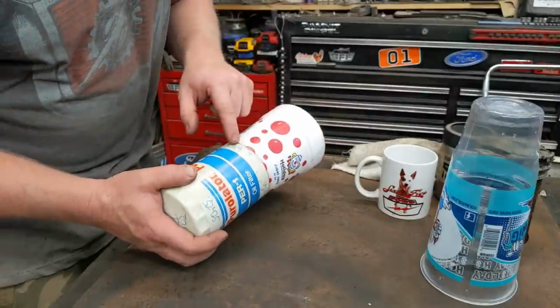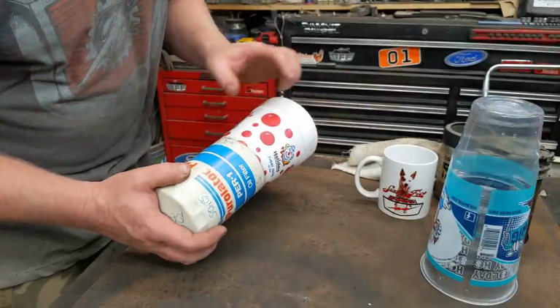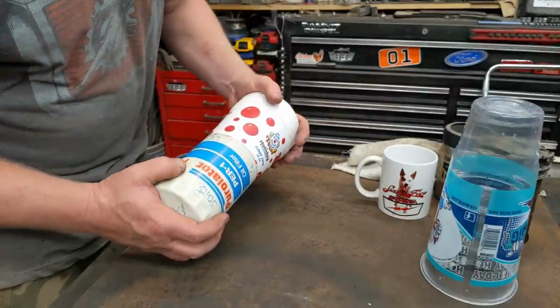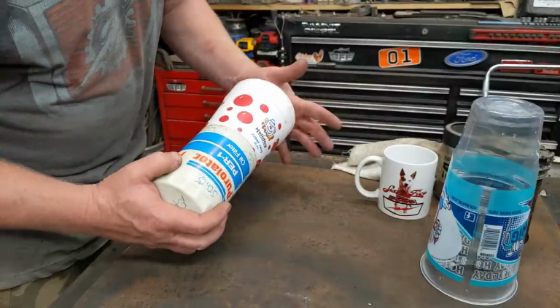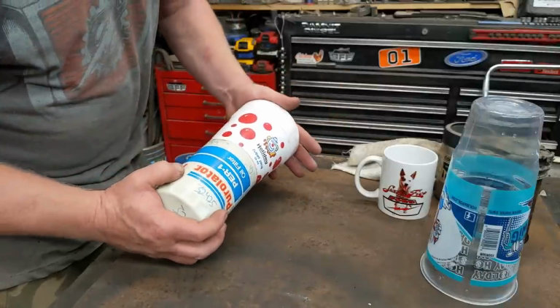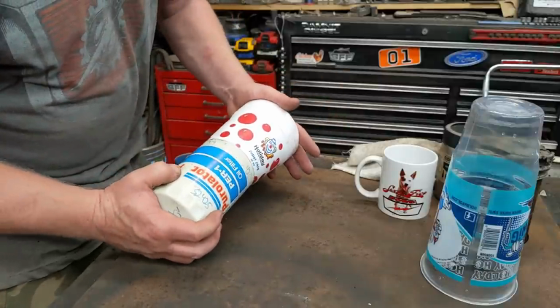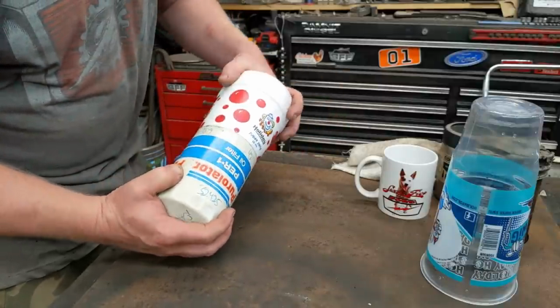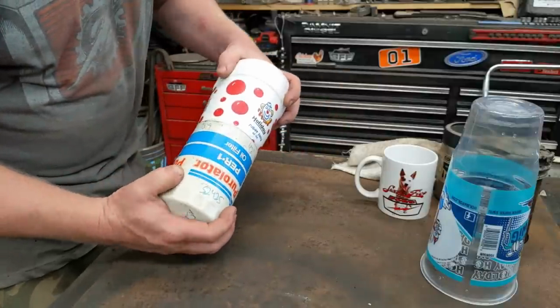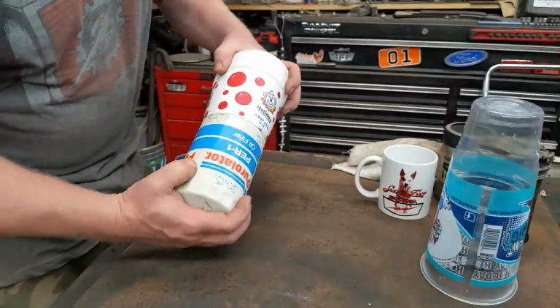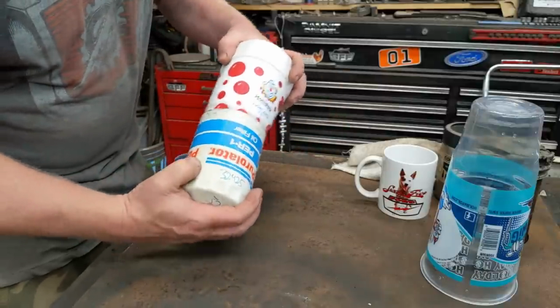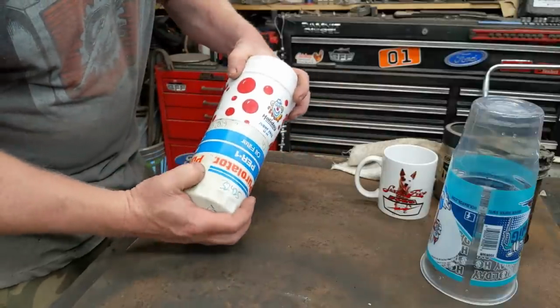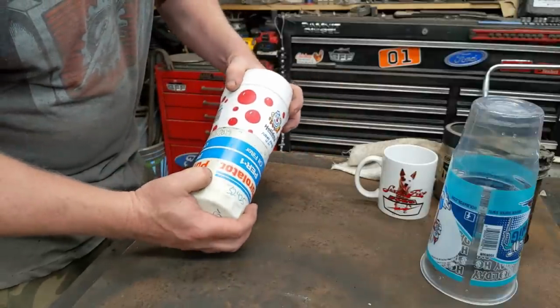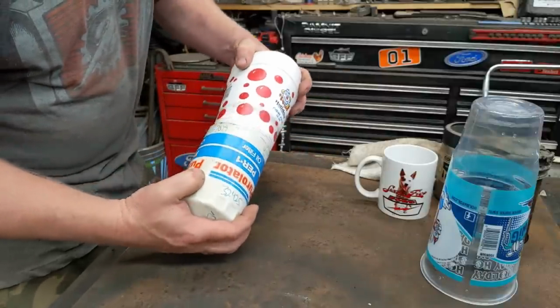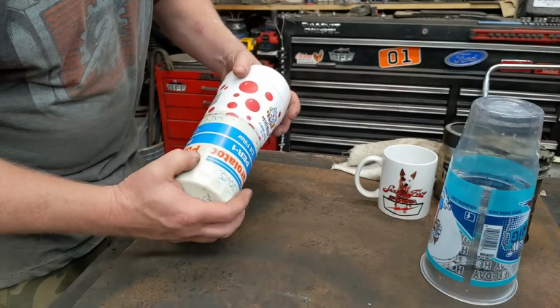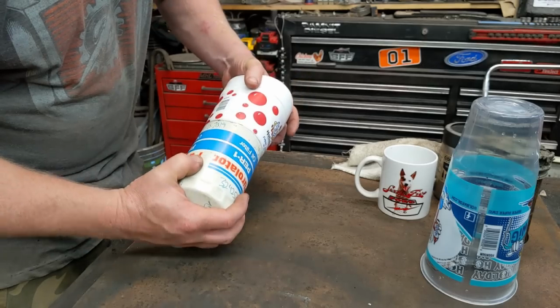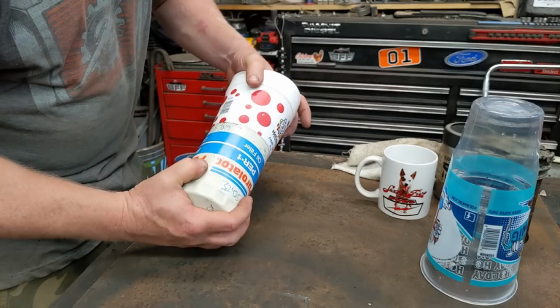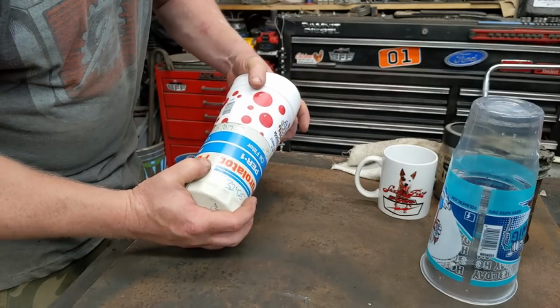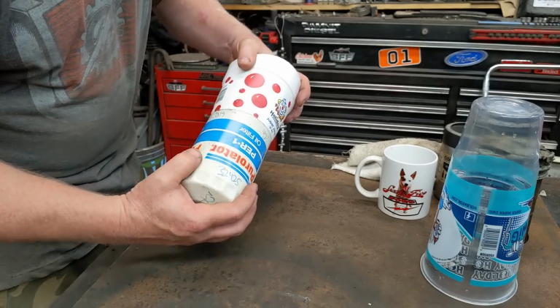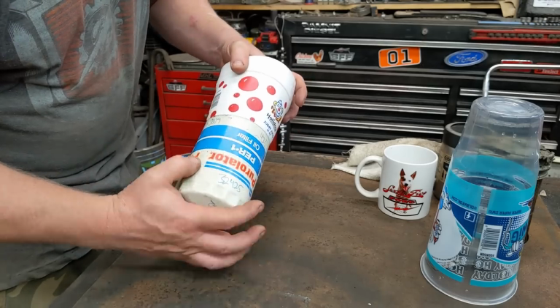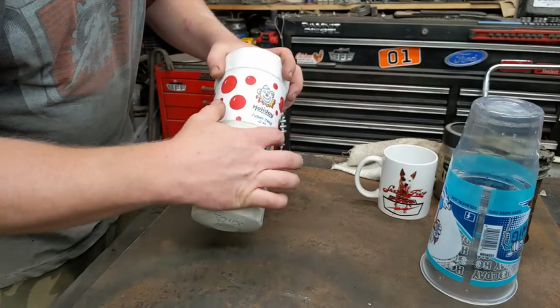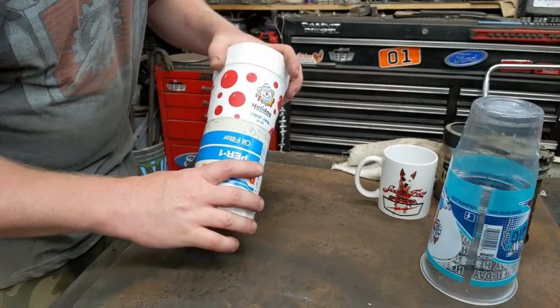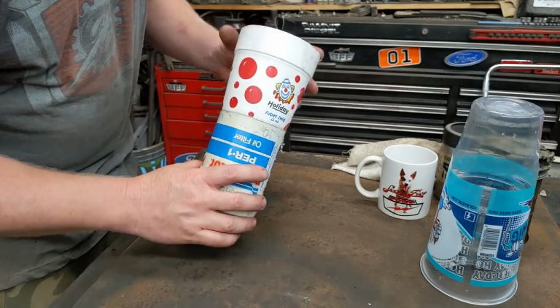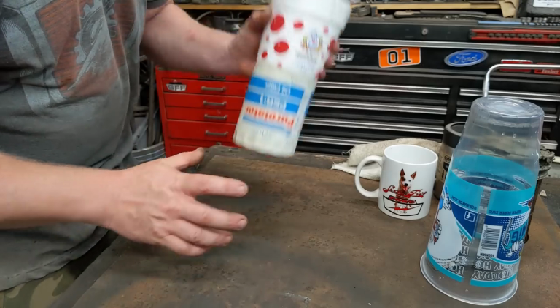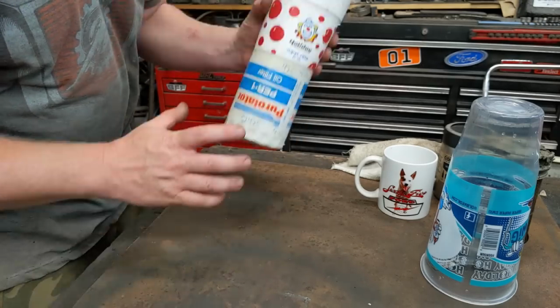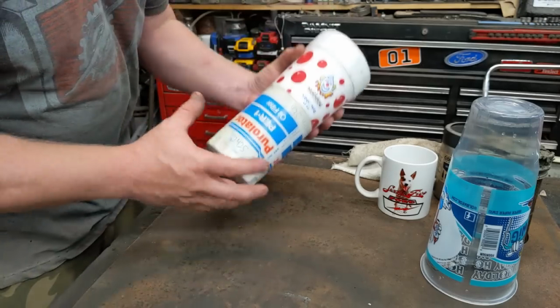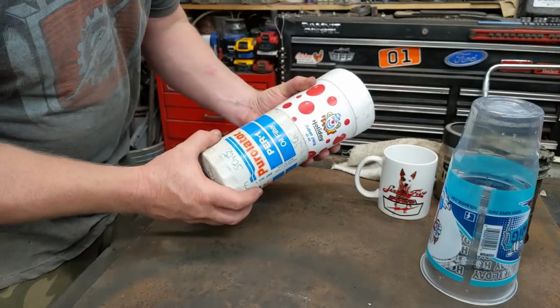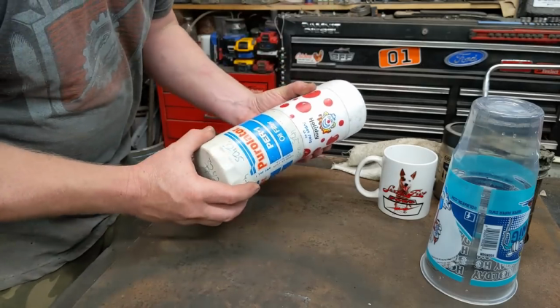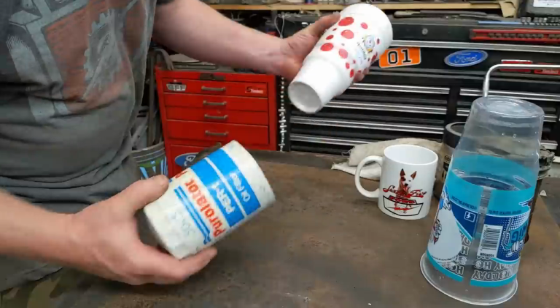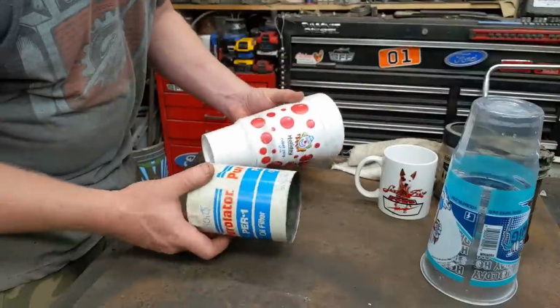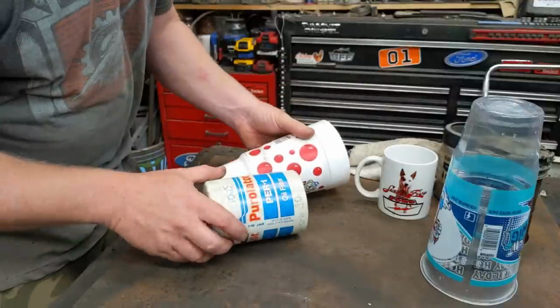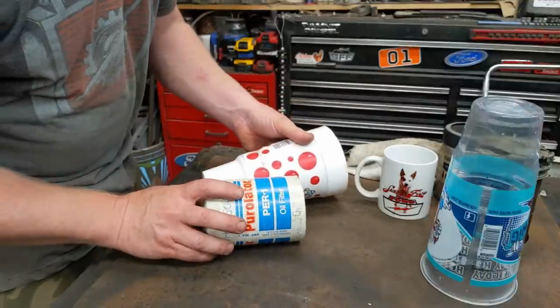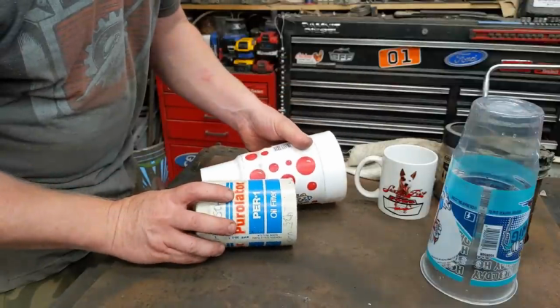I actually don't want it to squeeze the sides because what it's going to do is wedge down in there. And when you go to pull out your drink, it's going to suction with condensation and try to pull the whole thing off the window. So I need it to sit on the bottom.